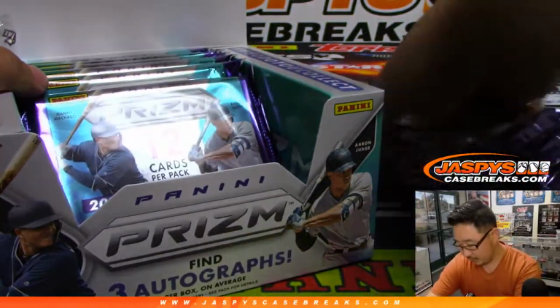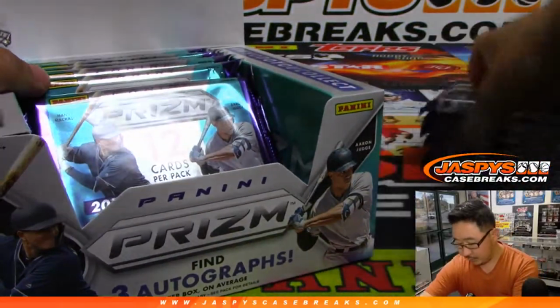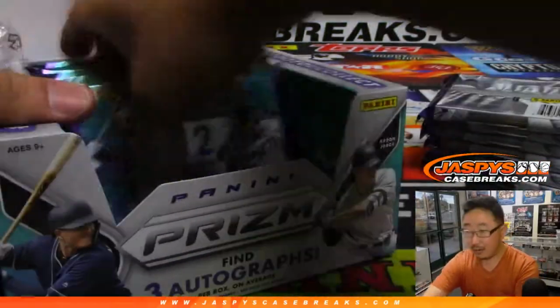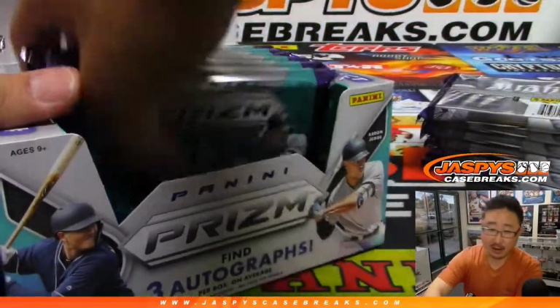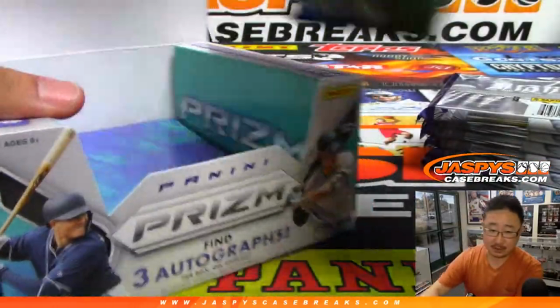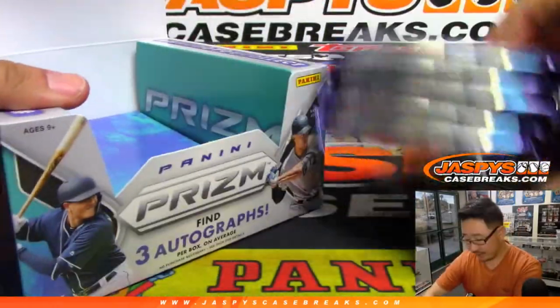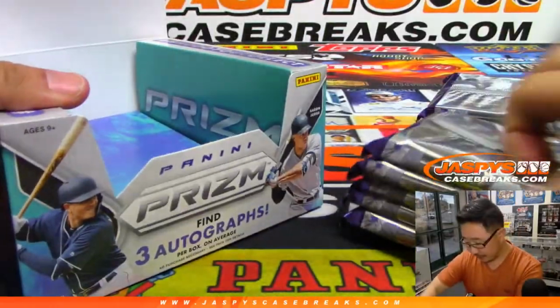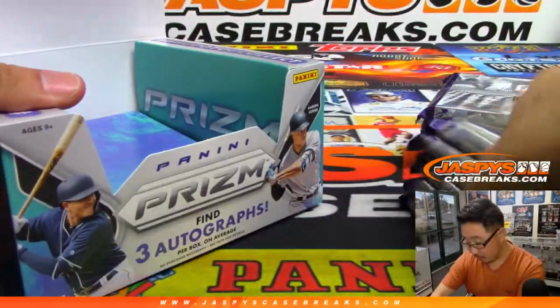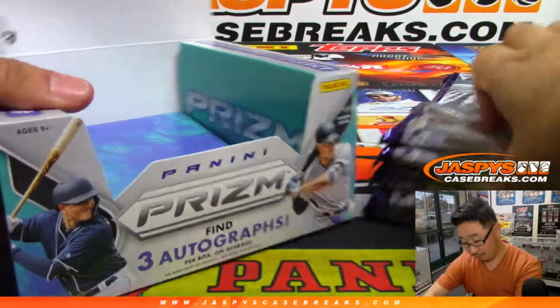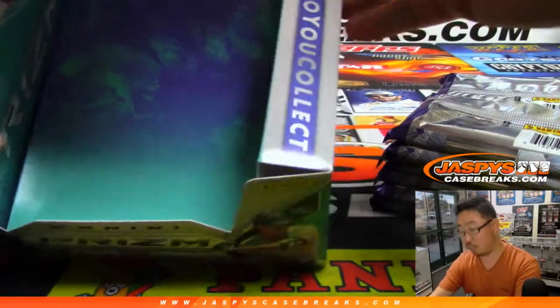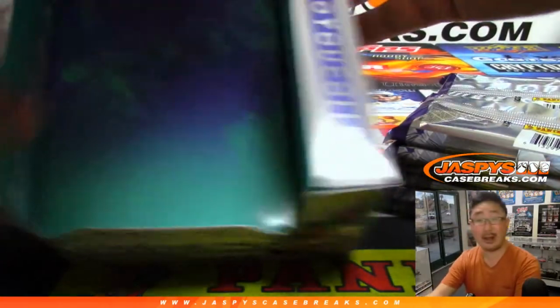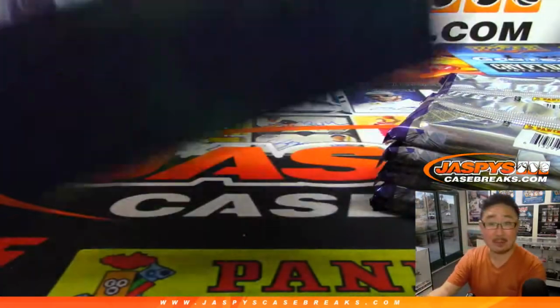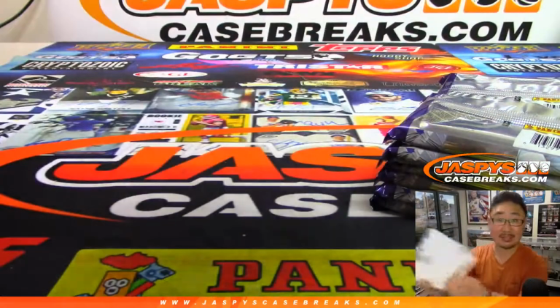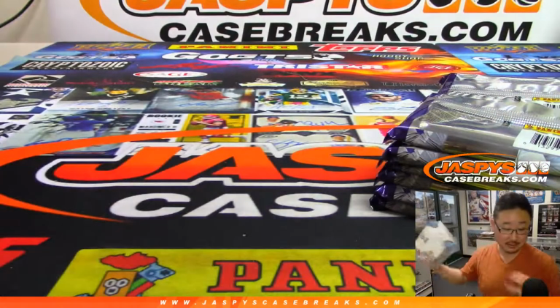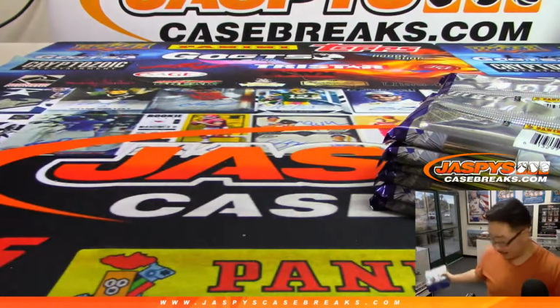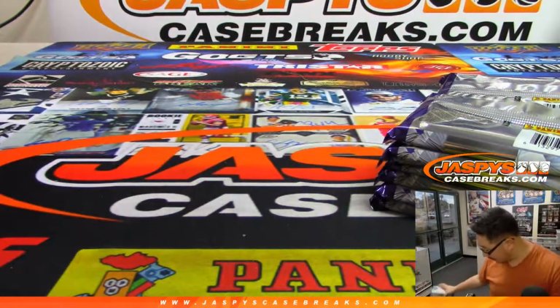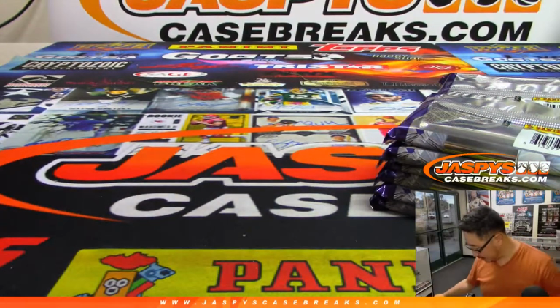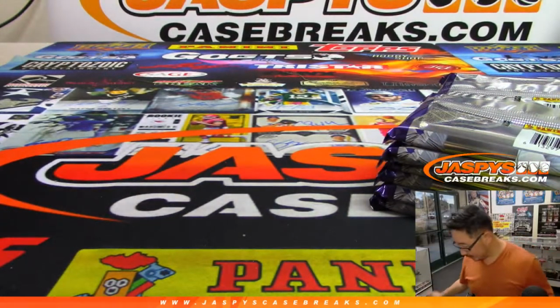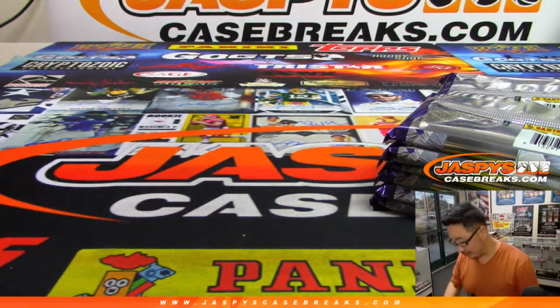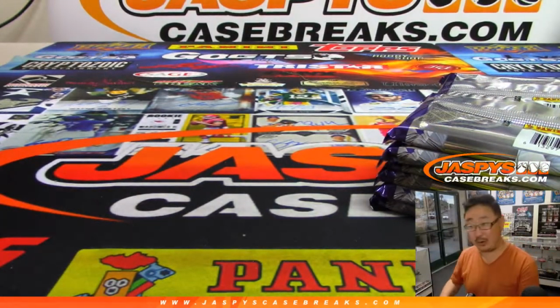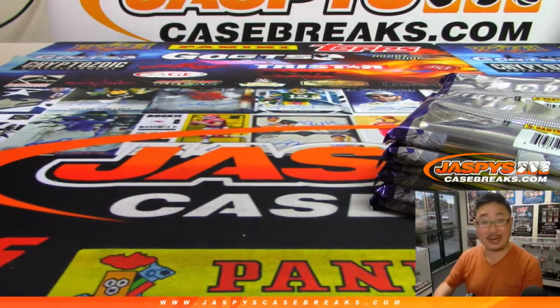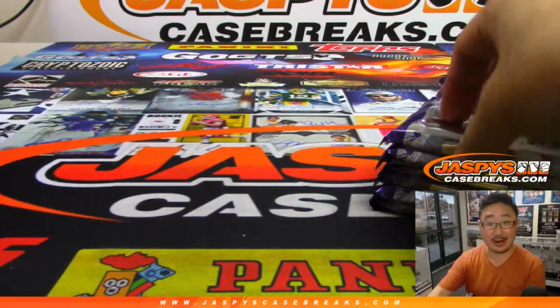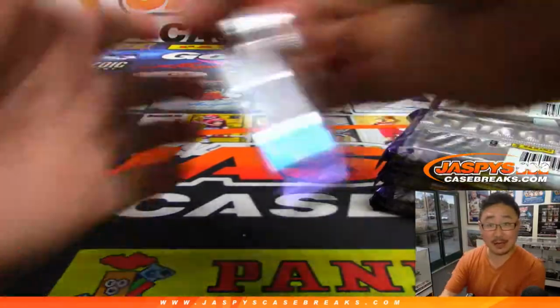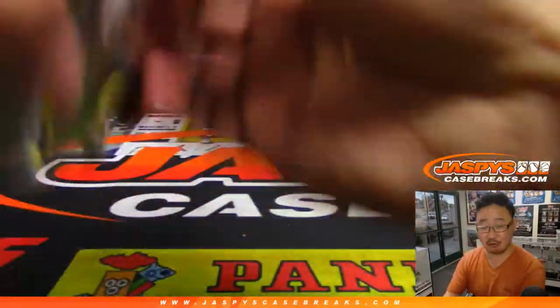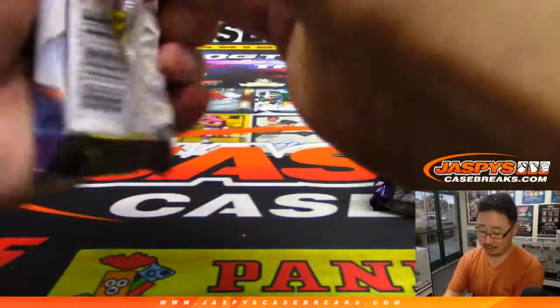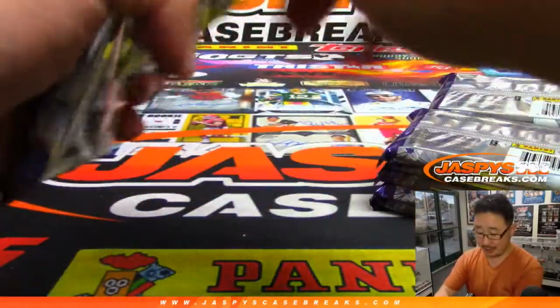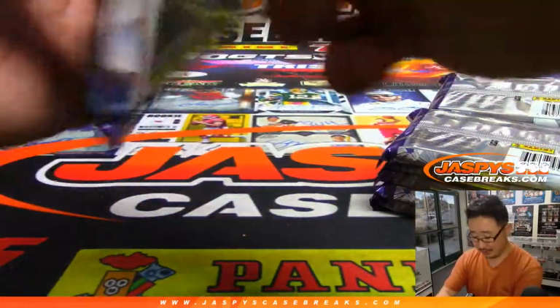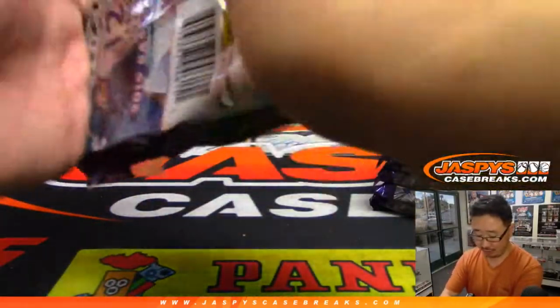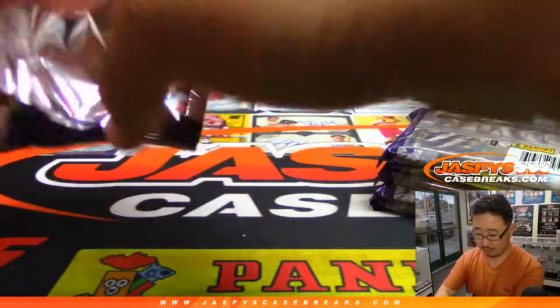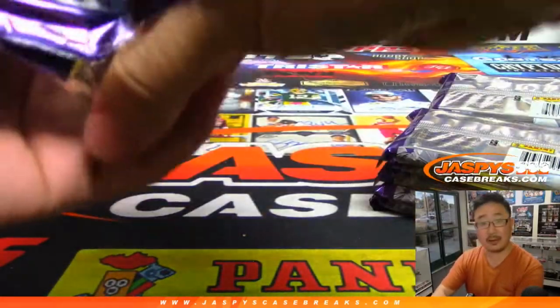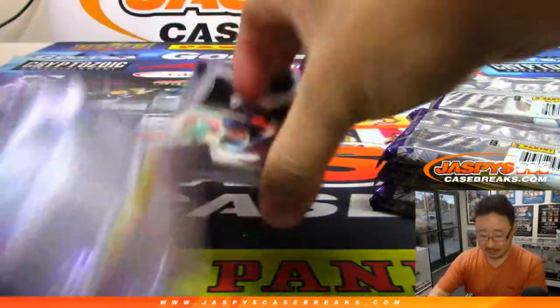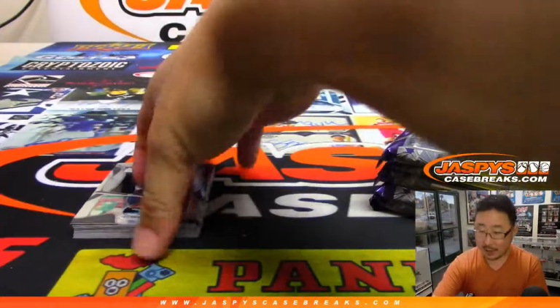It could be an autograph hotbox in there, a parallel hotbox, some kind of hotbox. It could just be a really nice regular box. Who knows? But good luck. Thank you. Thanks for grabbing that box.